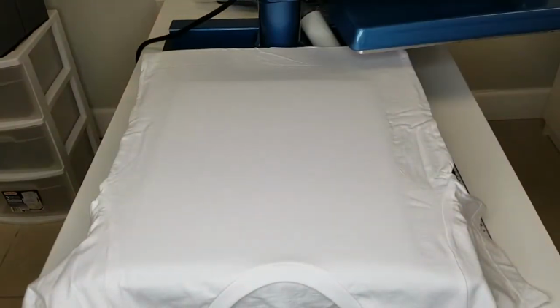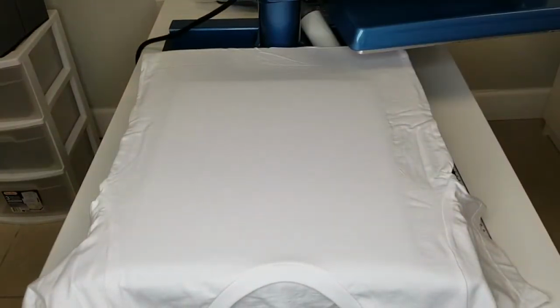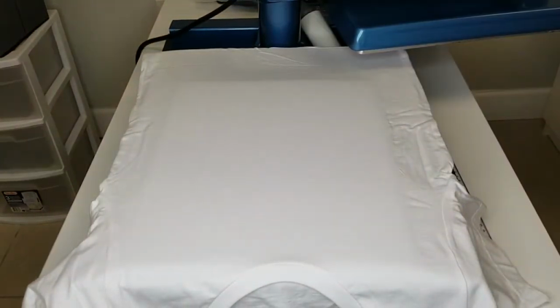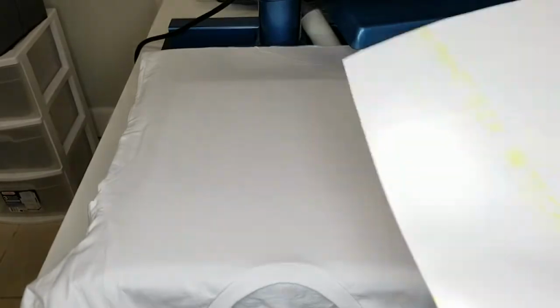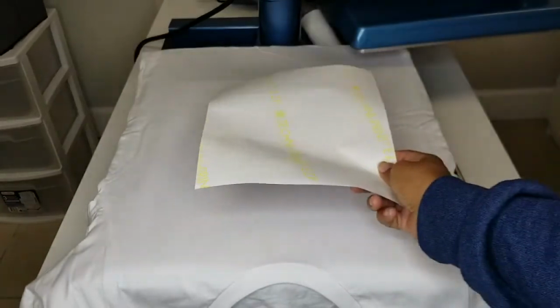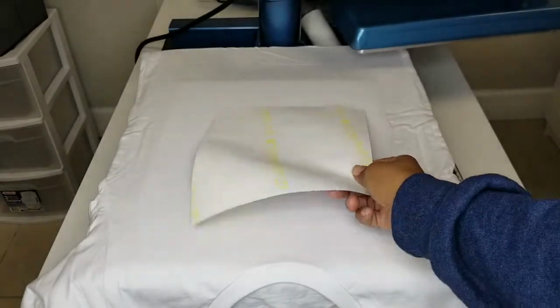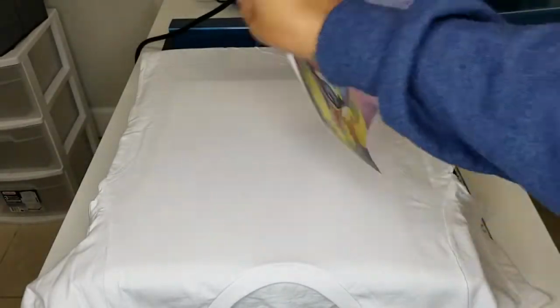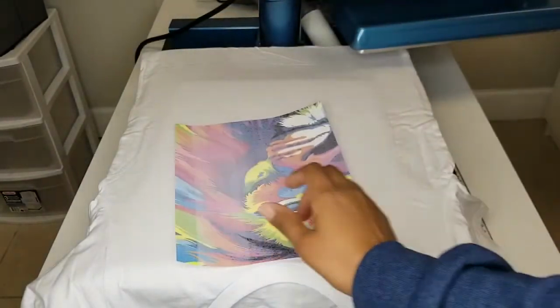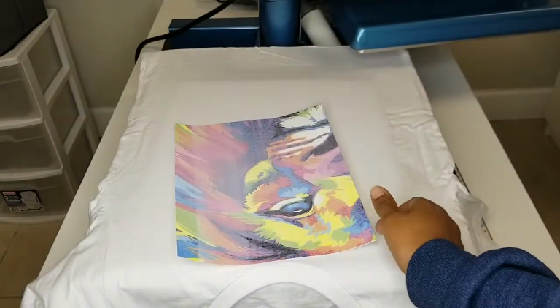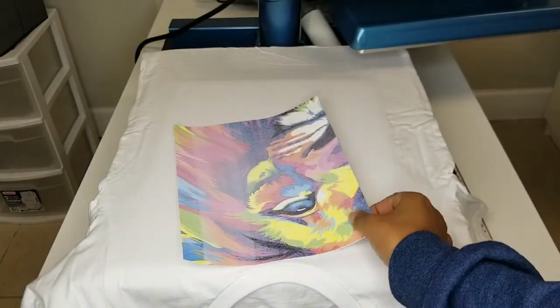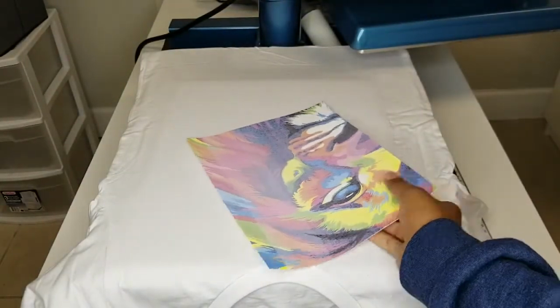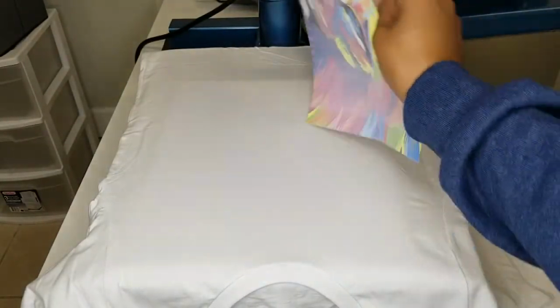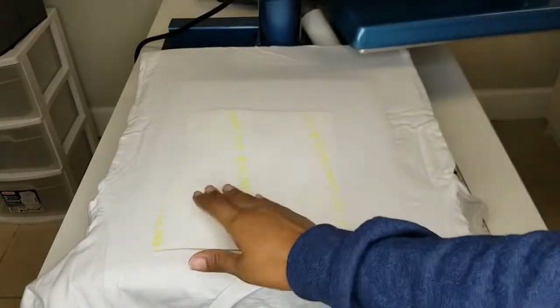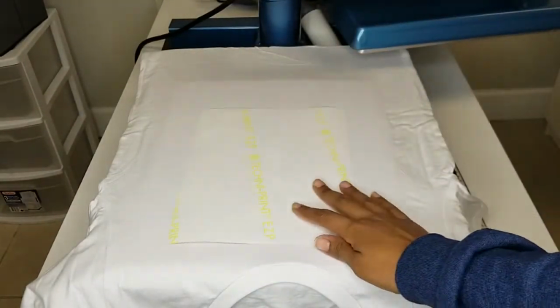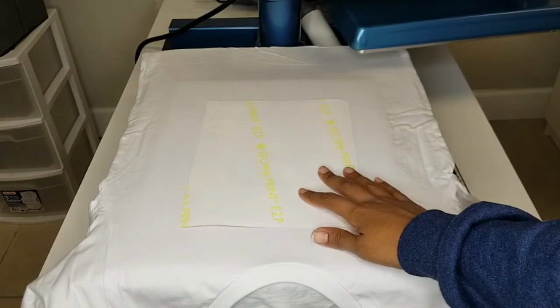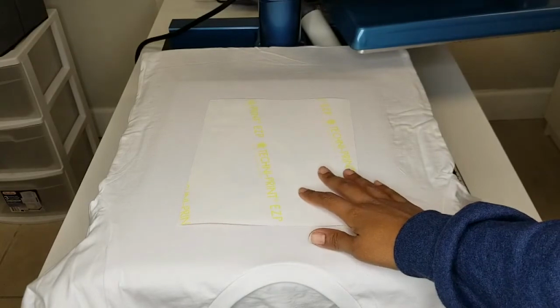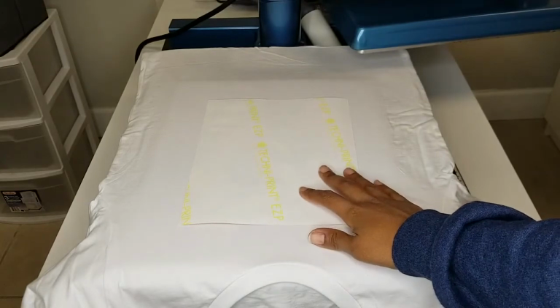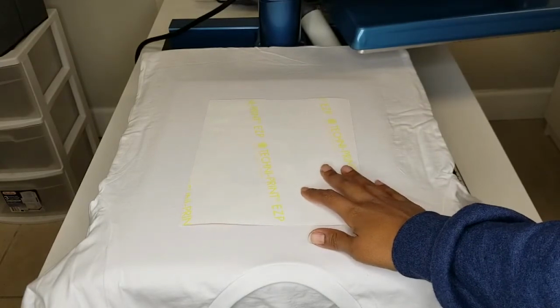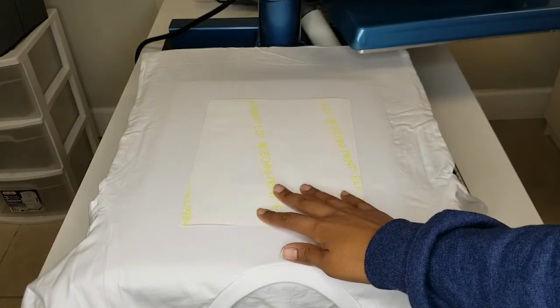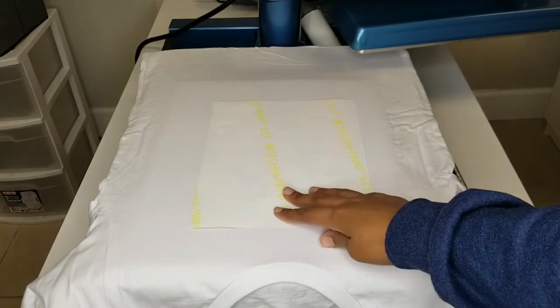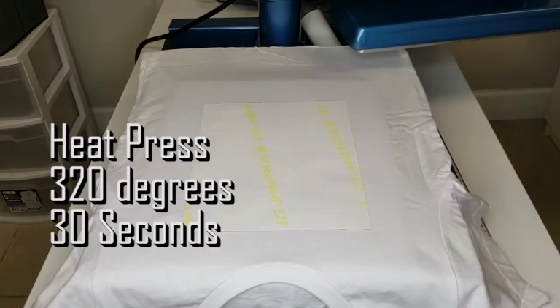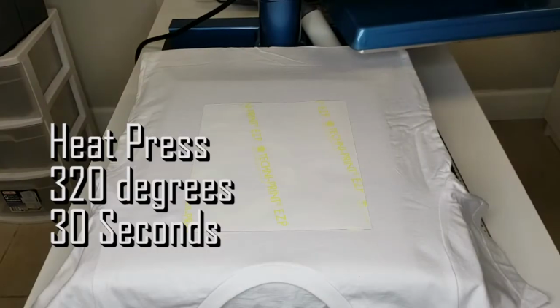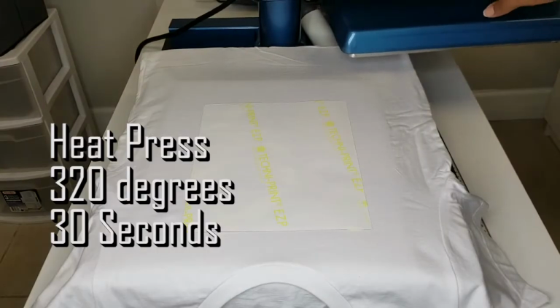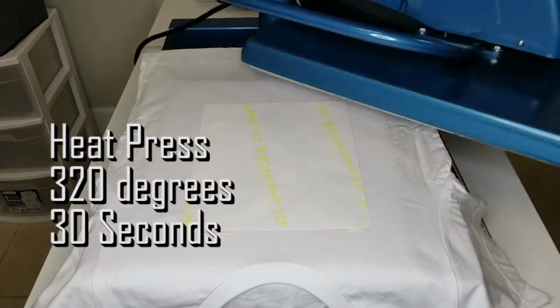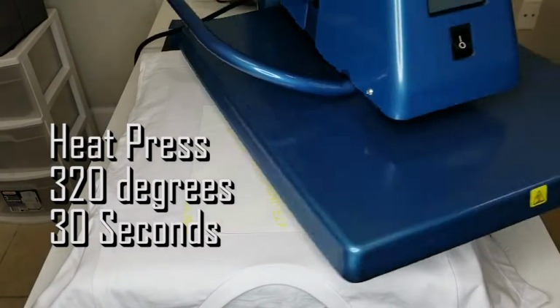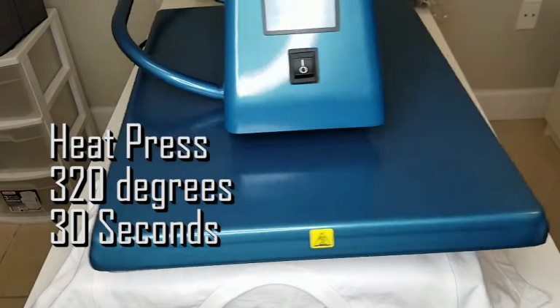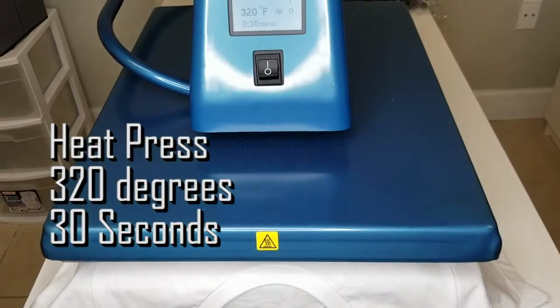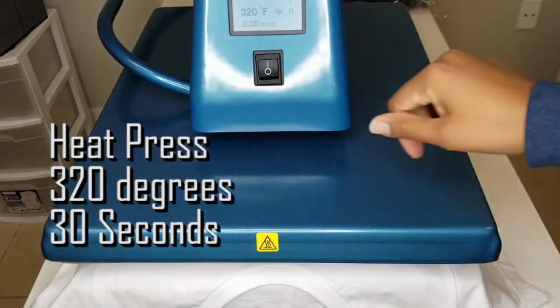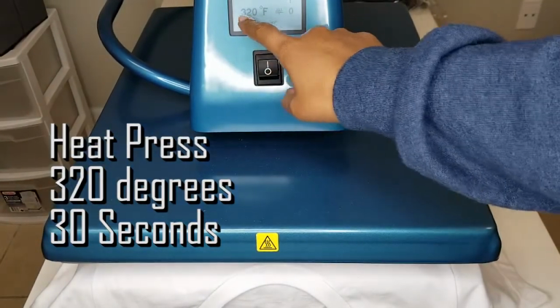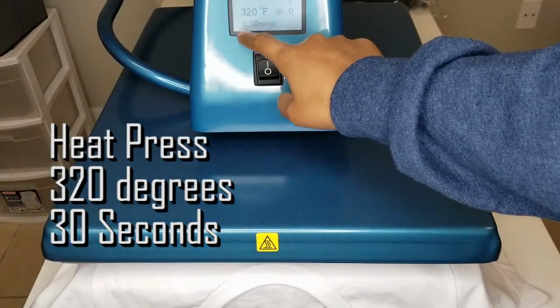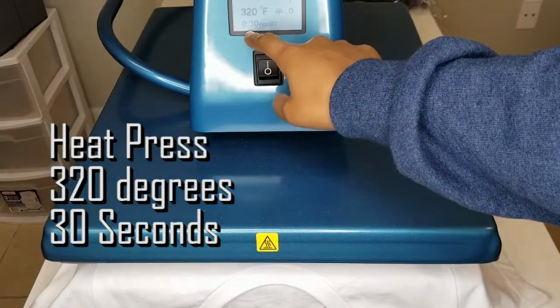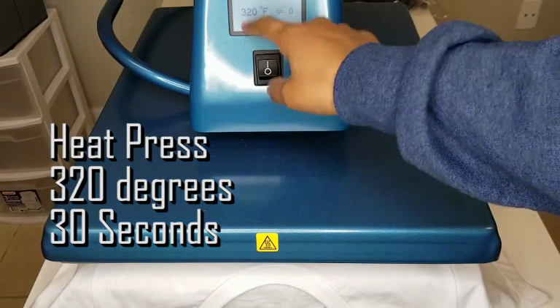Now to transfer this sheet — it is mirrored when you print it. I'm going to transfer this sheet to the shirt. We're going to press it at 320 degrees for 30 seconds.